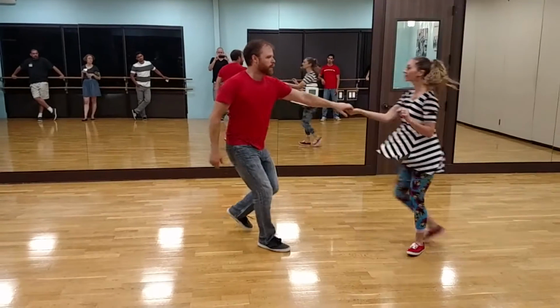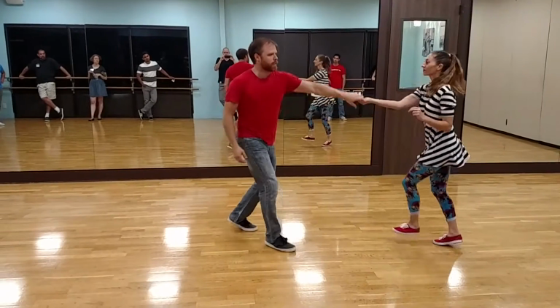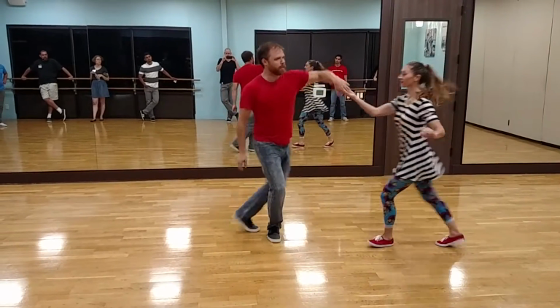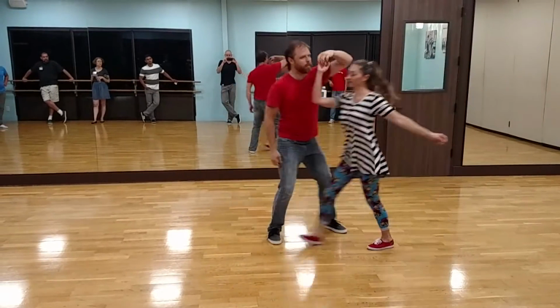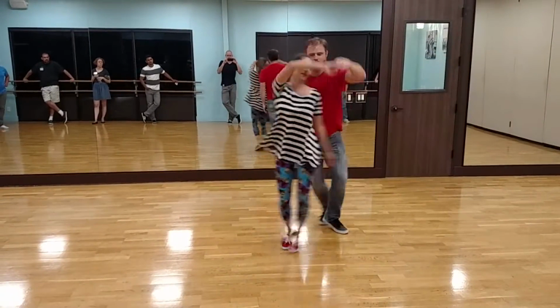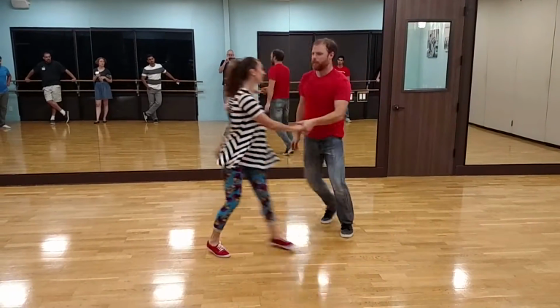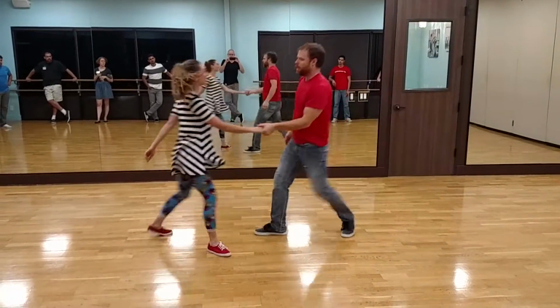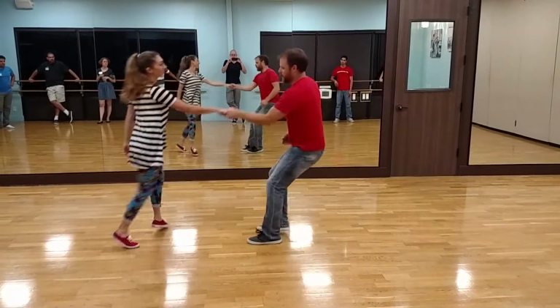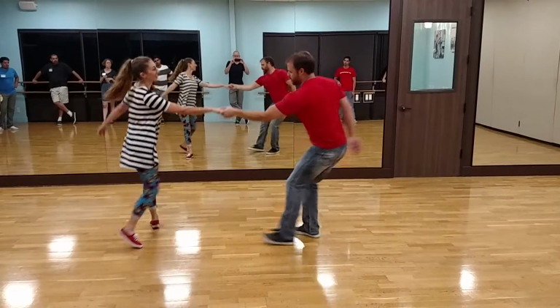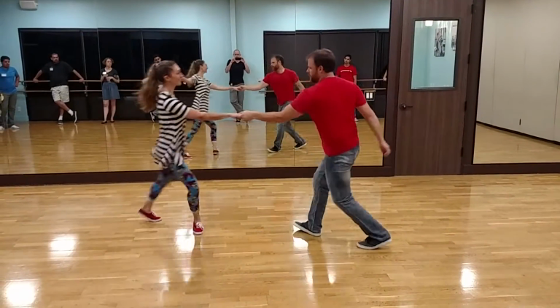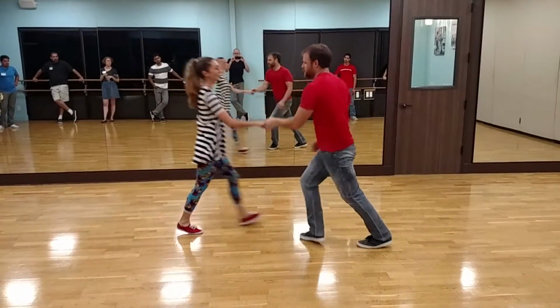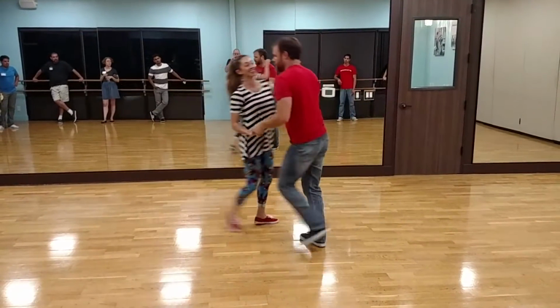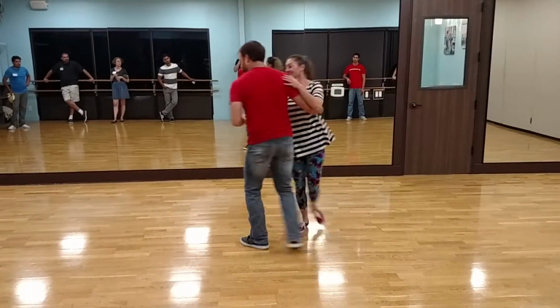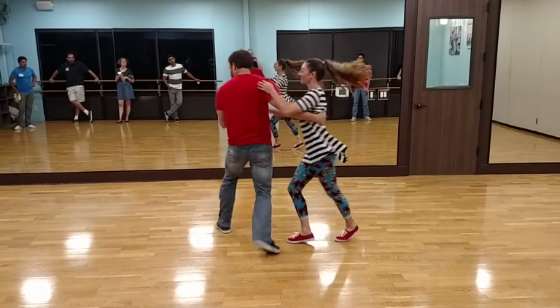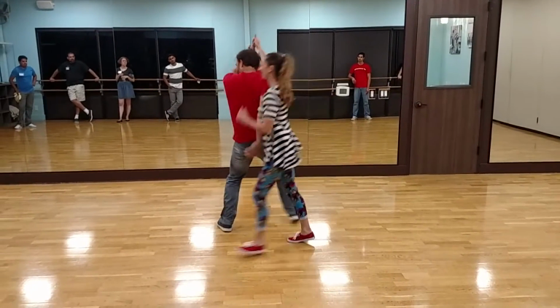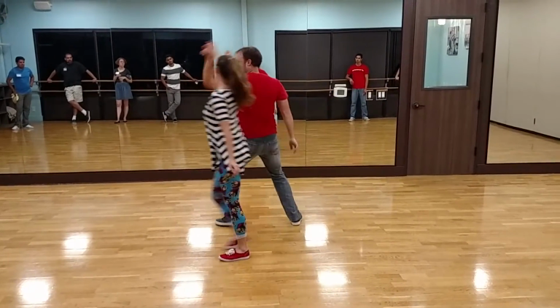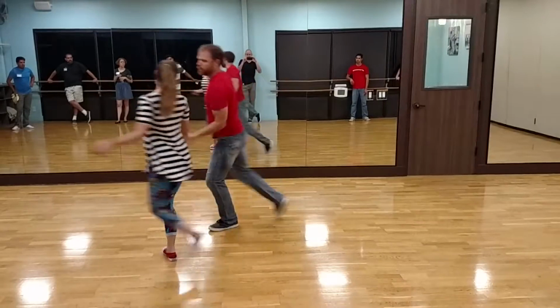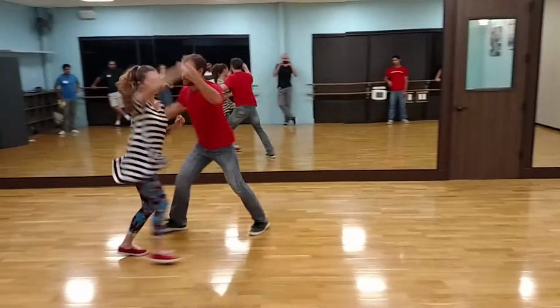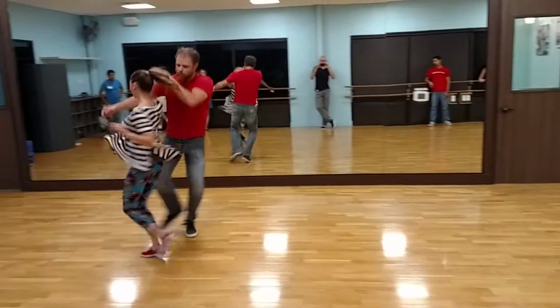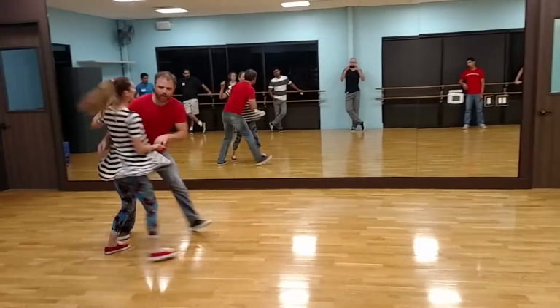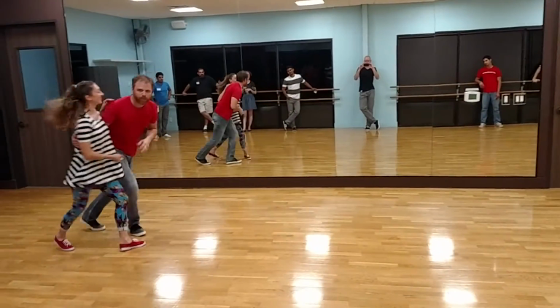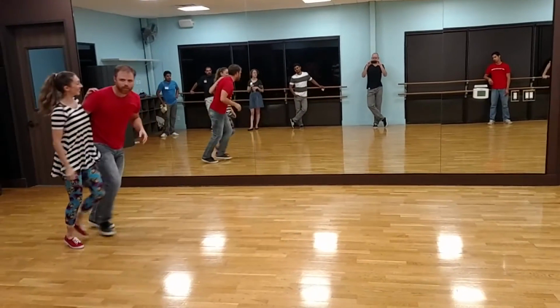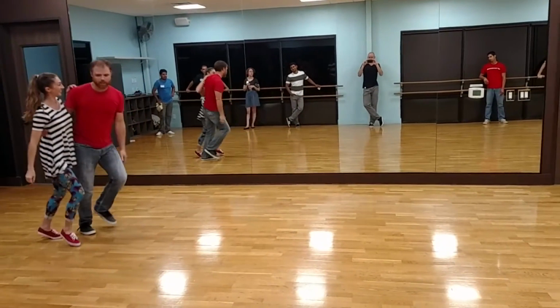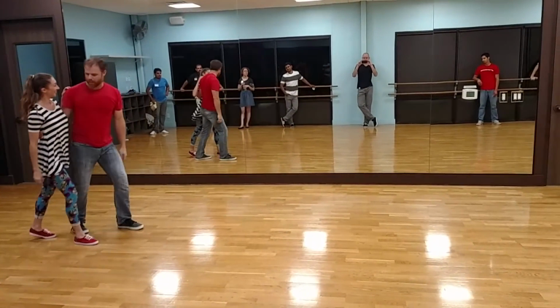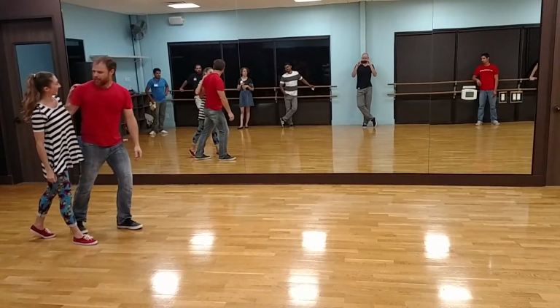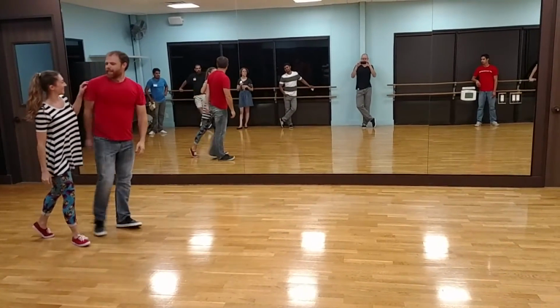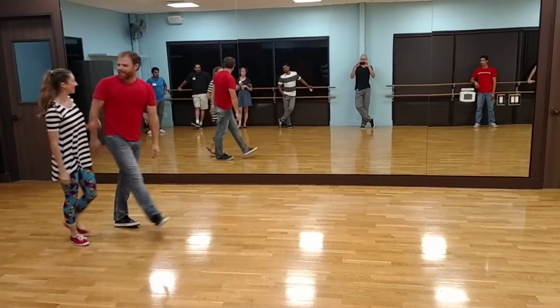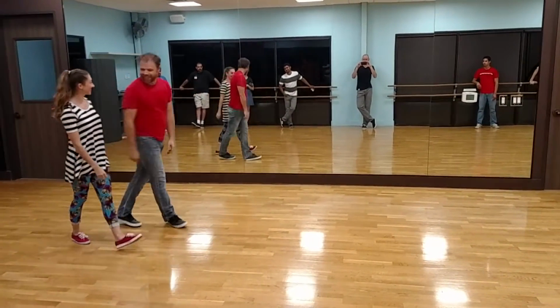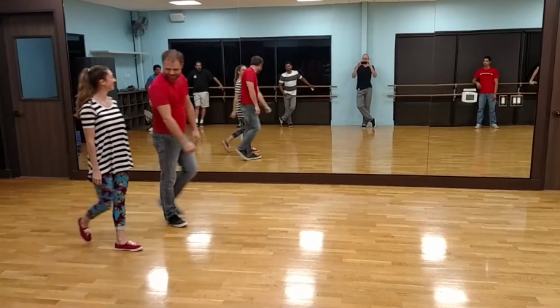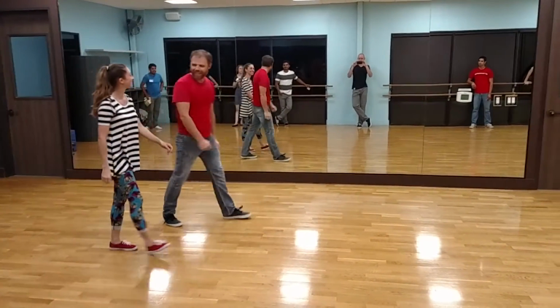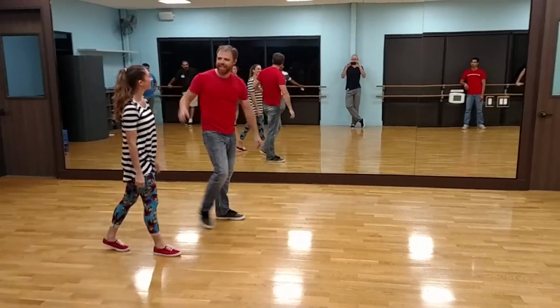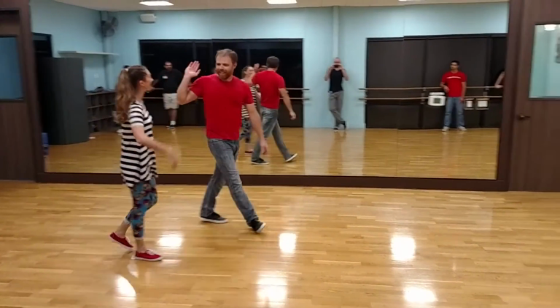And then we added diversion. Boom, boom, triple step where you turn down the line into close. Love it.